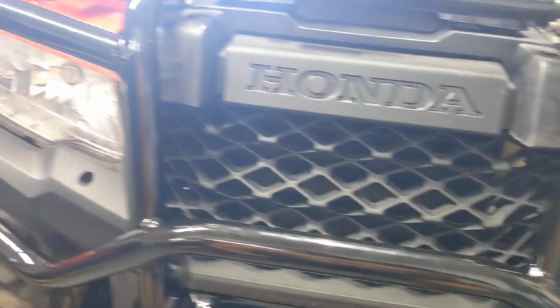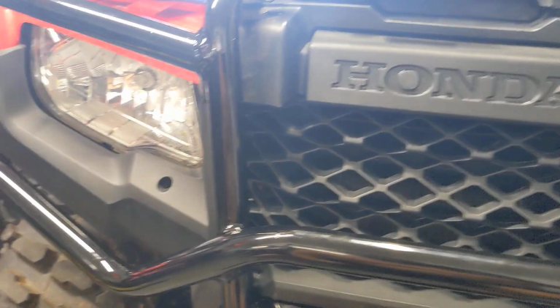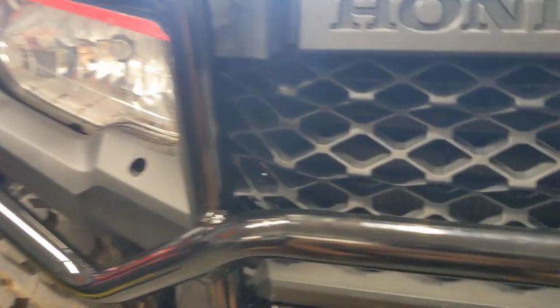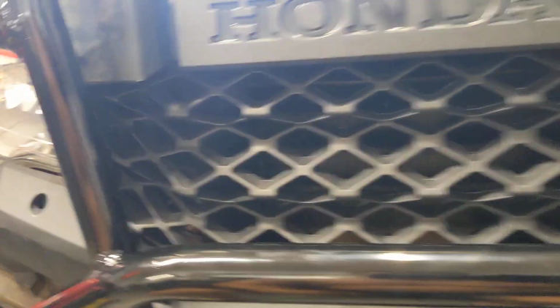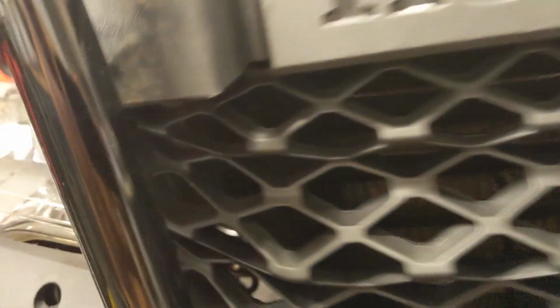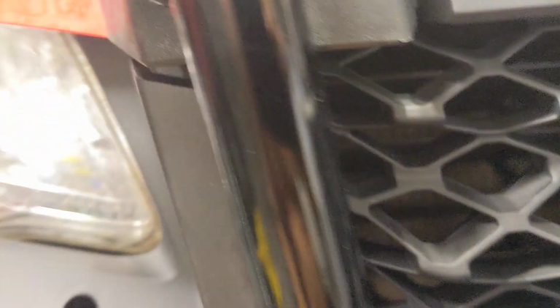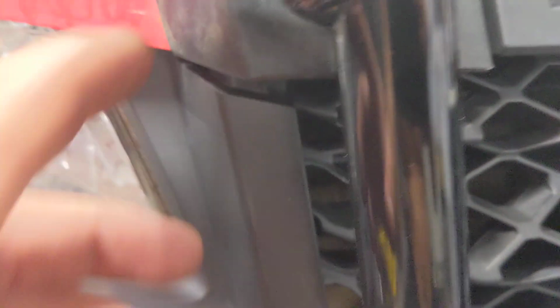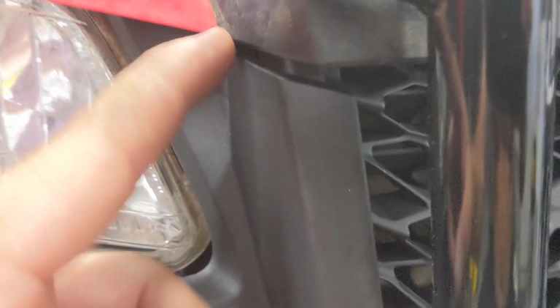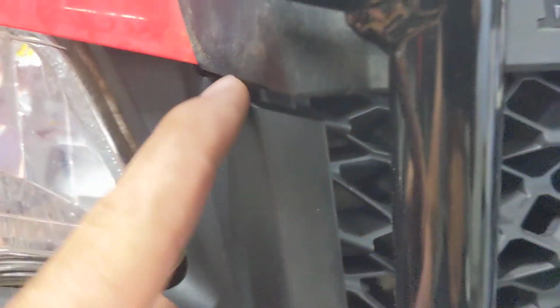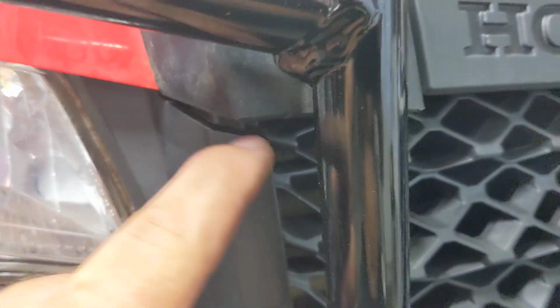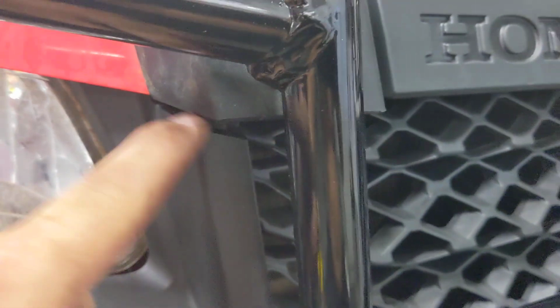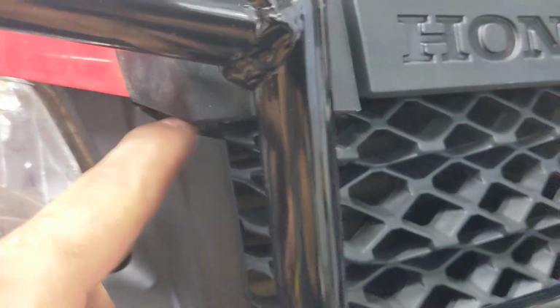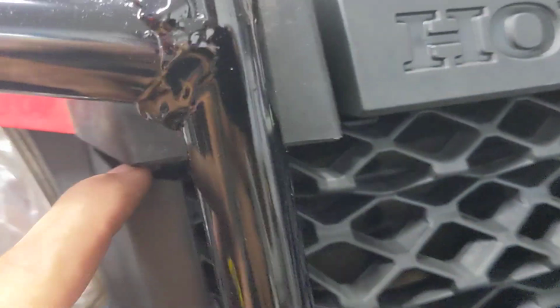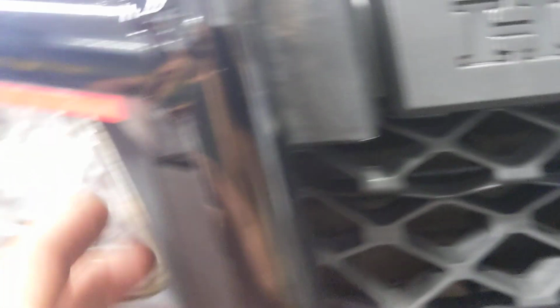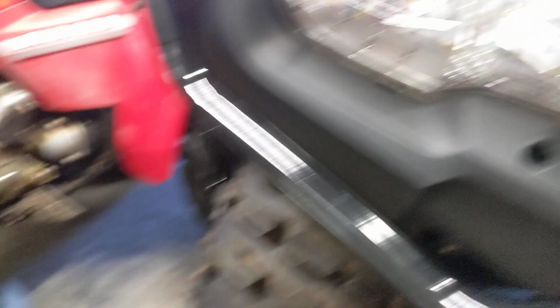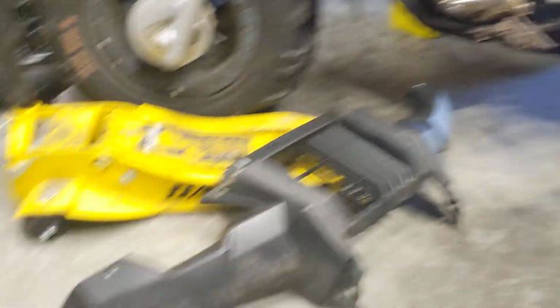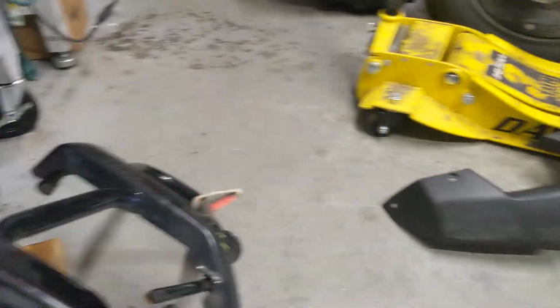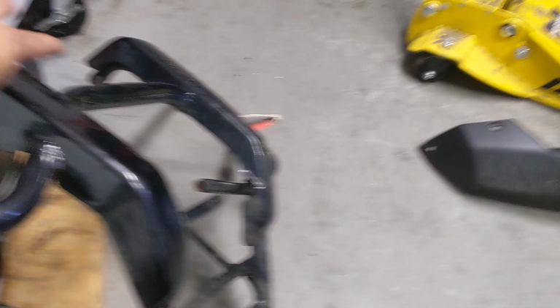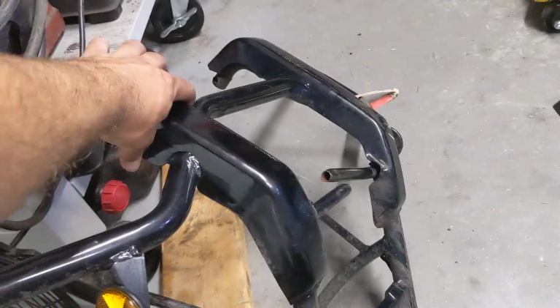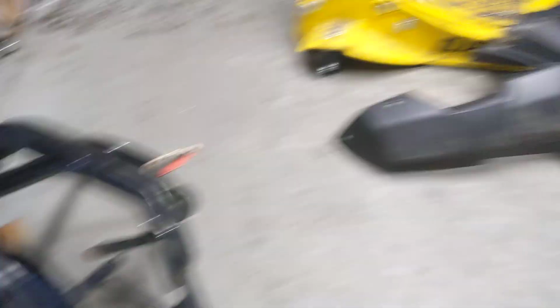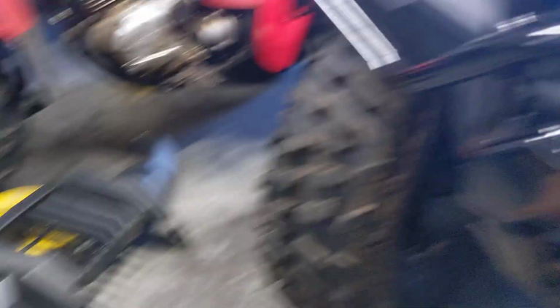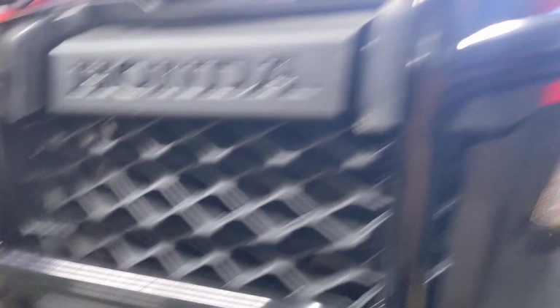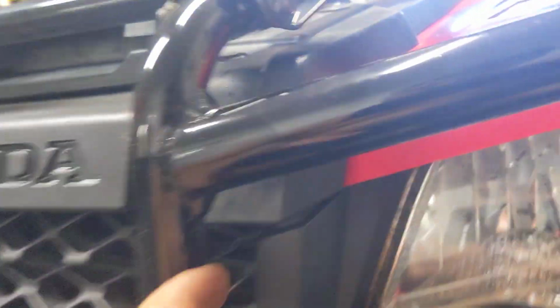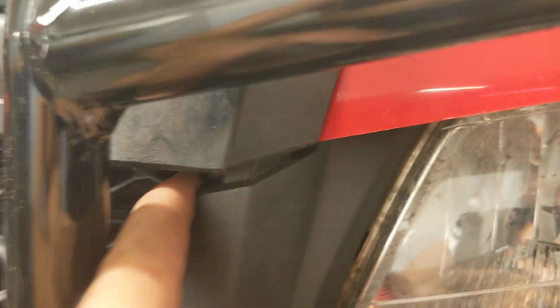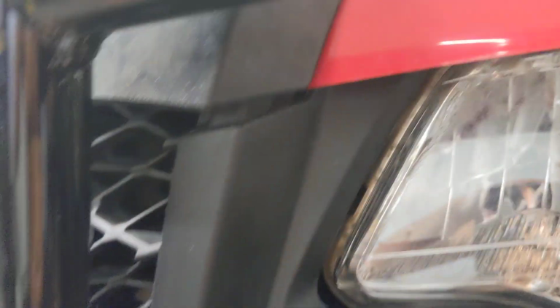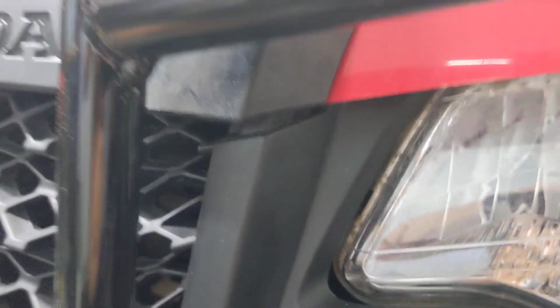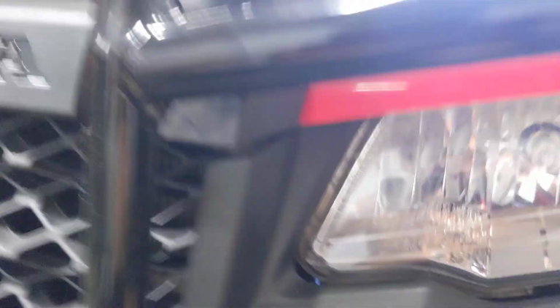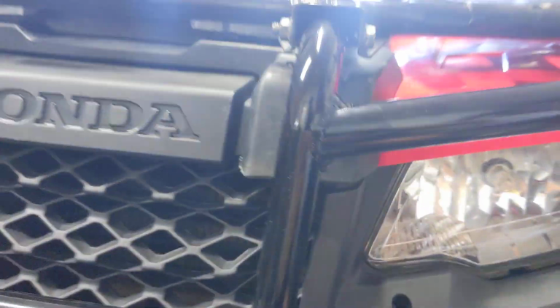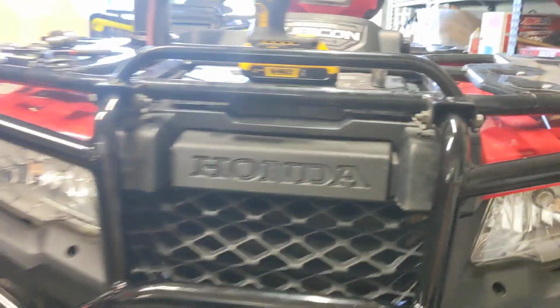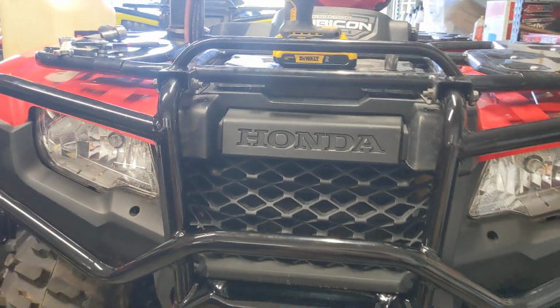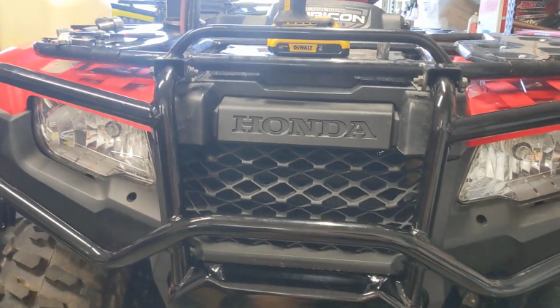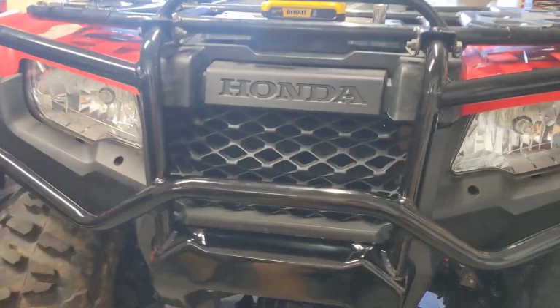It's pretty much a direct swap. The only place you'll notice it's not a perfect fit is right here — you can see how that doesn't line up quite perfect because this bumper has this piece of metal on it, so the sheet metal is wider. But if I didn't point that out, you'd probably never notice because it looks pretty dang good.